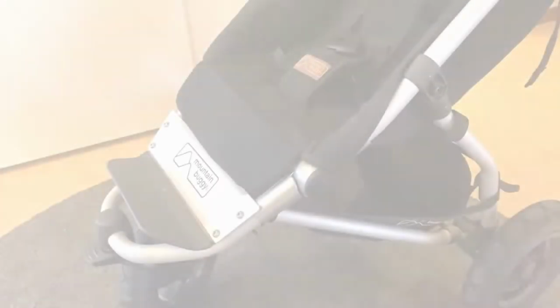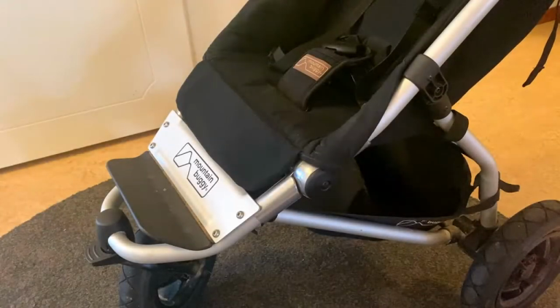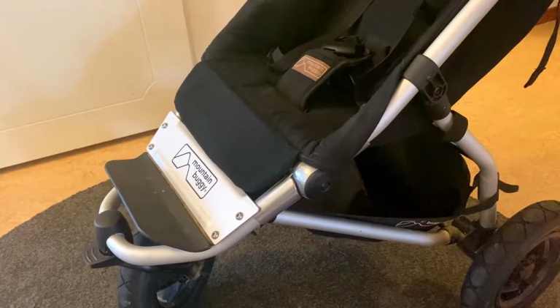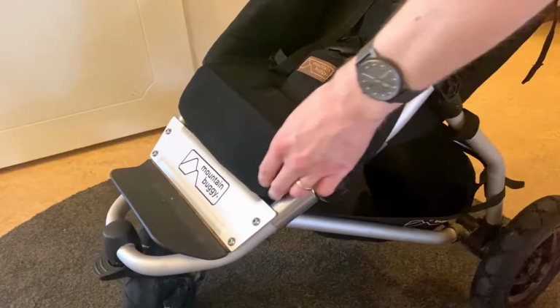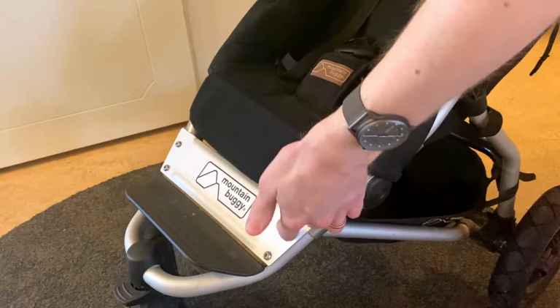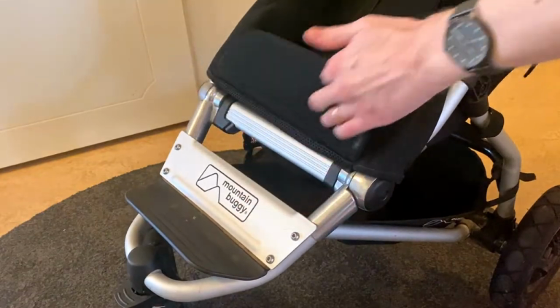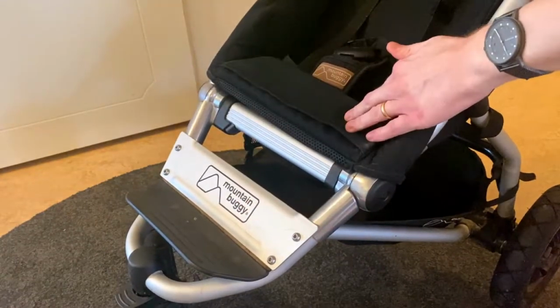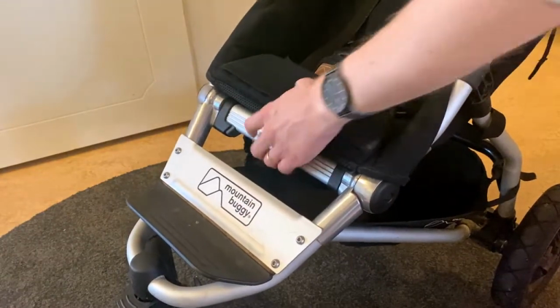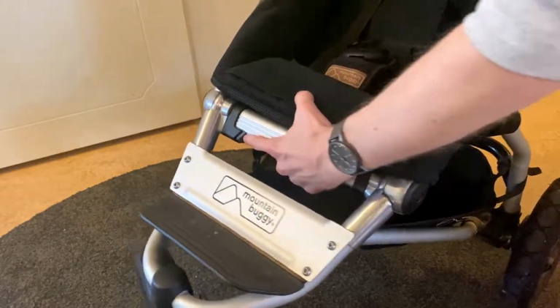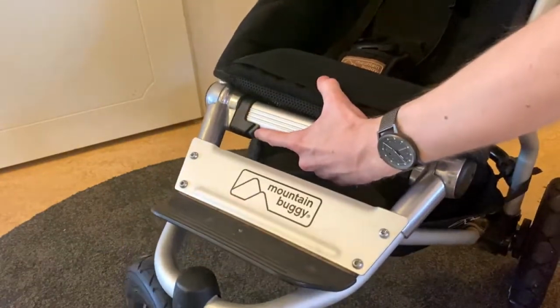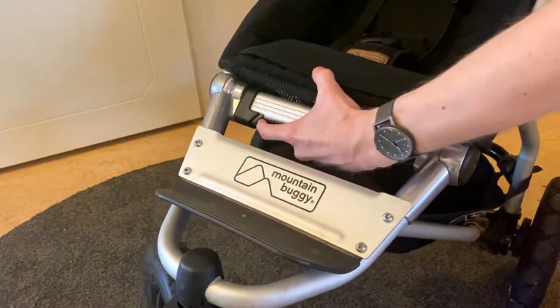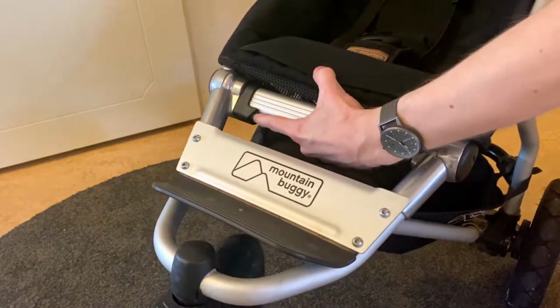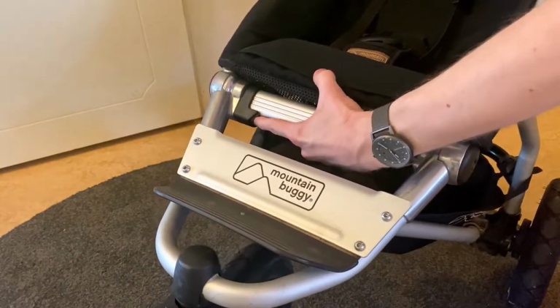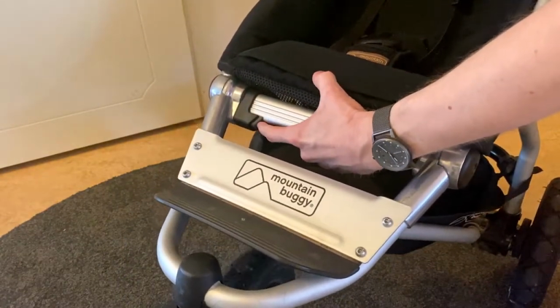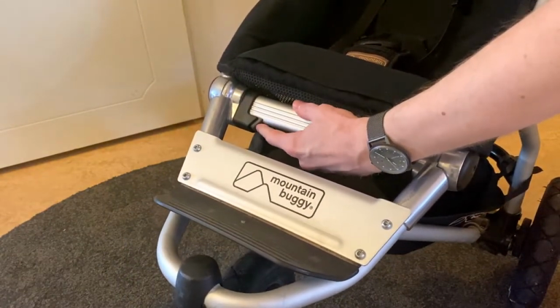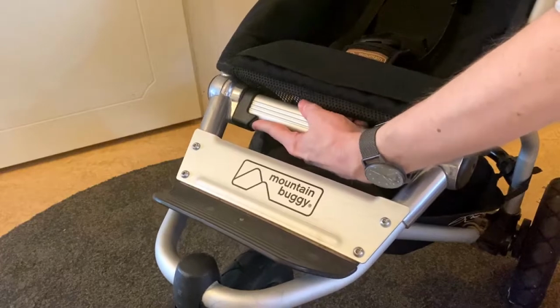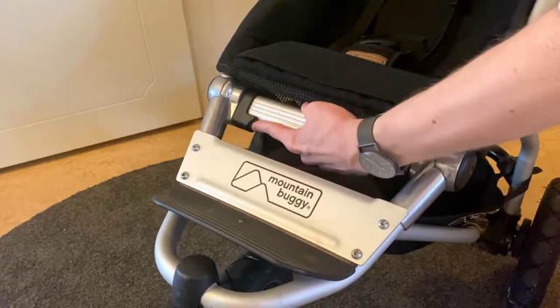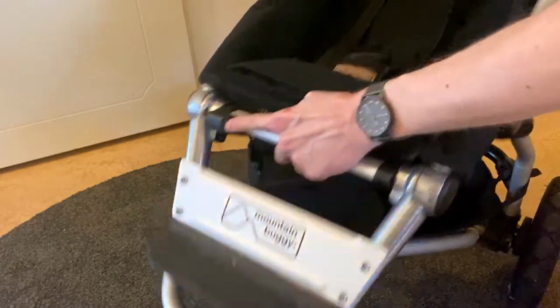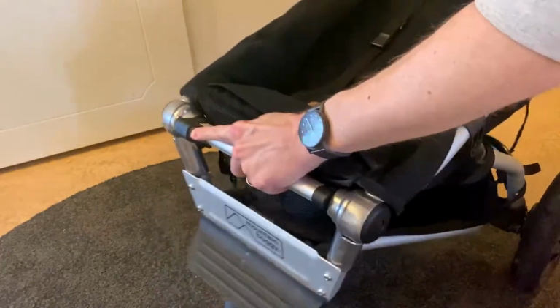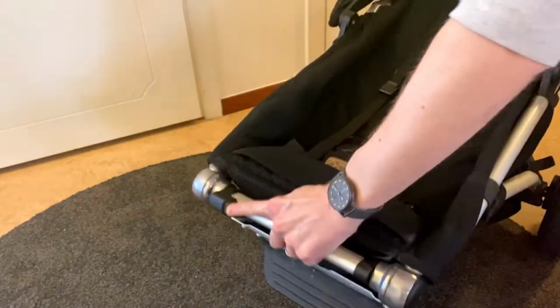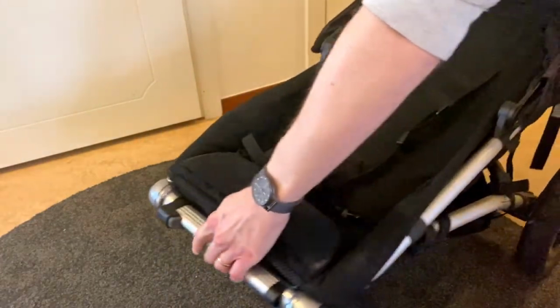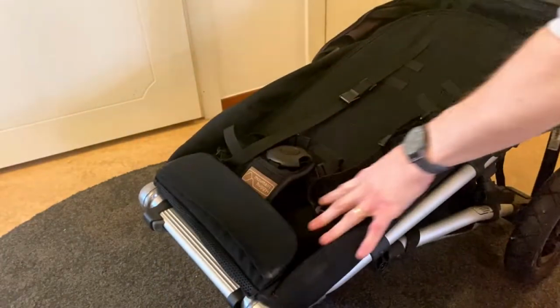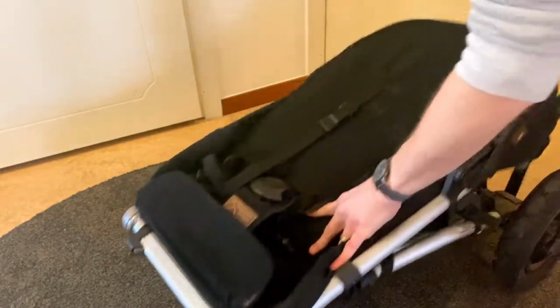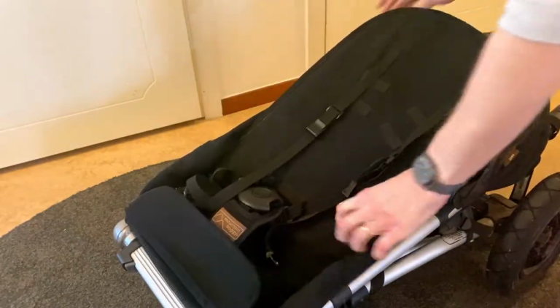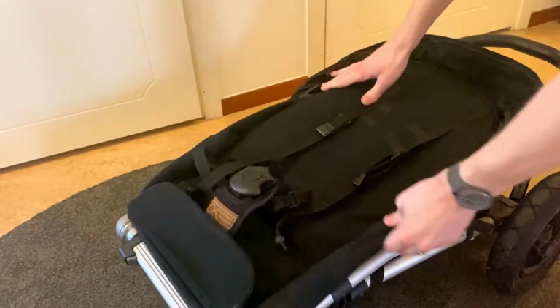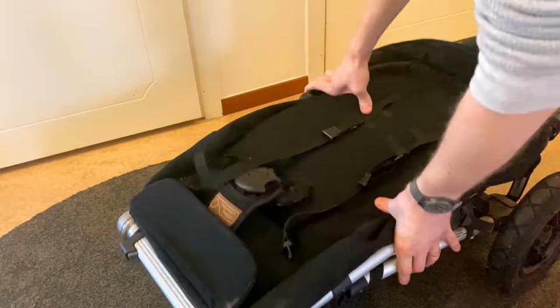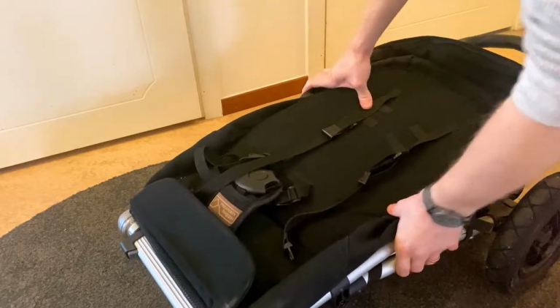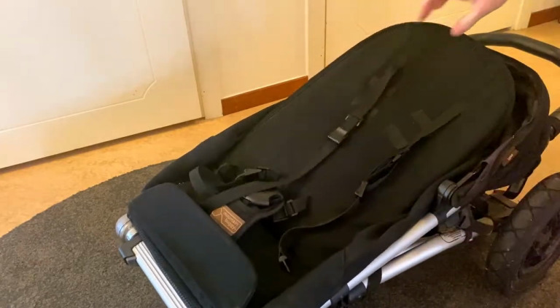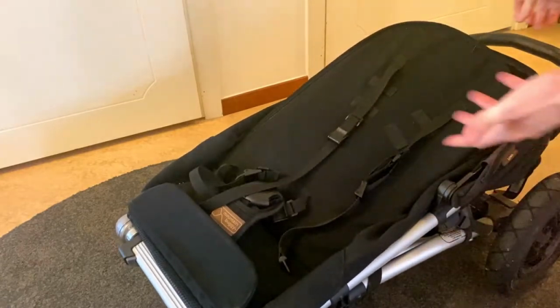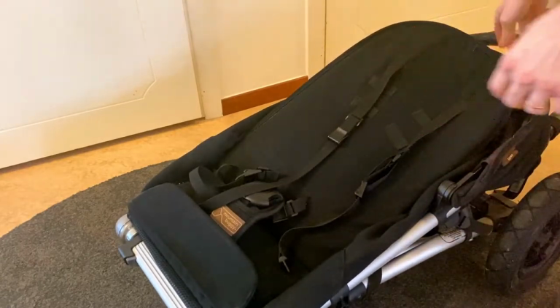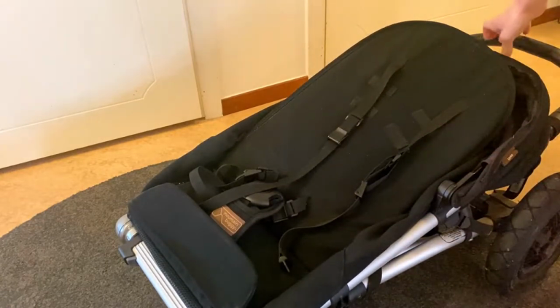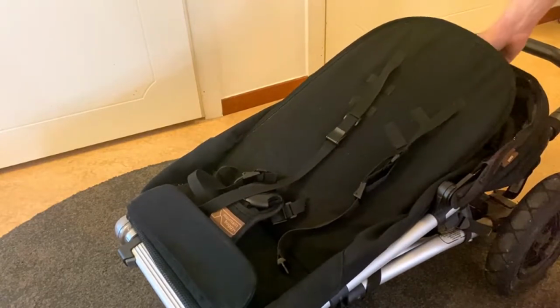To get to the folding mechanism, all we have to do is lift up the feet resting protector thingy and find this metal bar underneath. On the side there is a push button. Pushing this button while twisting the whole metal bar upwards will make the pram naturally collapse into its folded state.